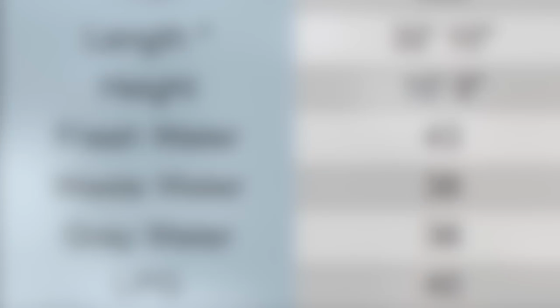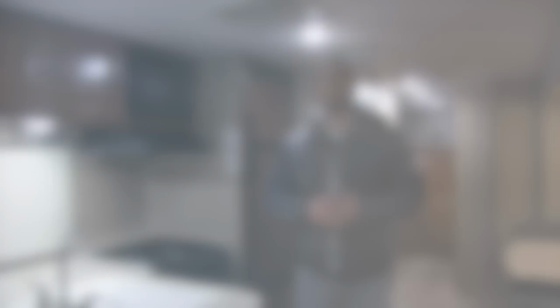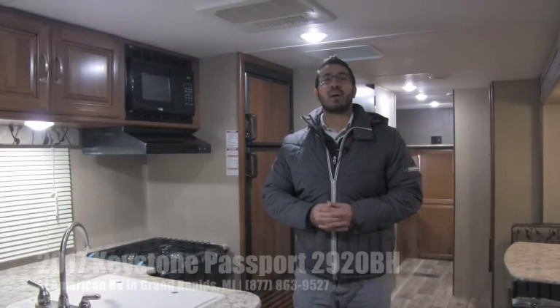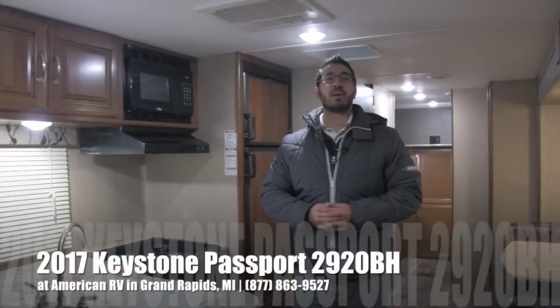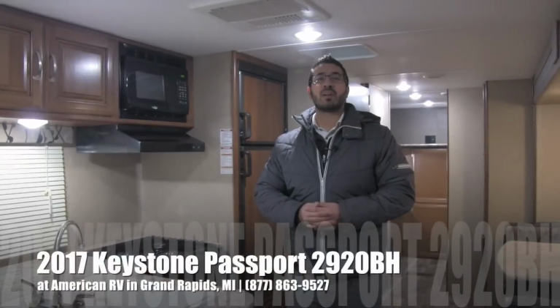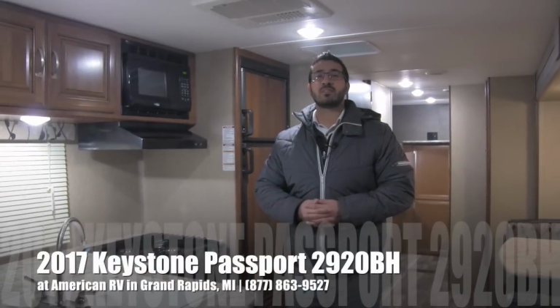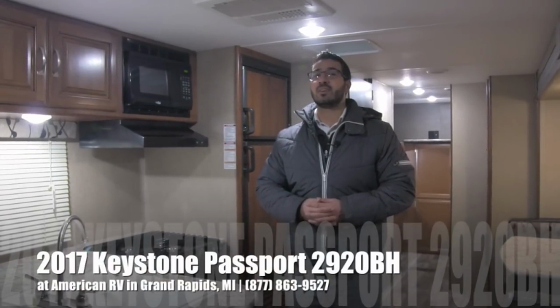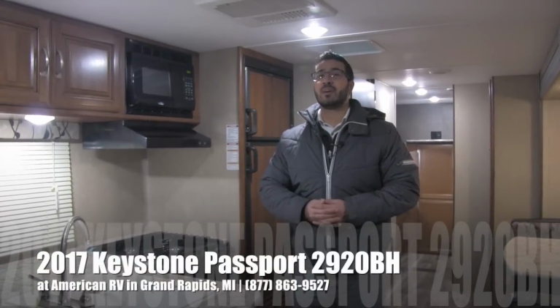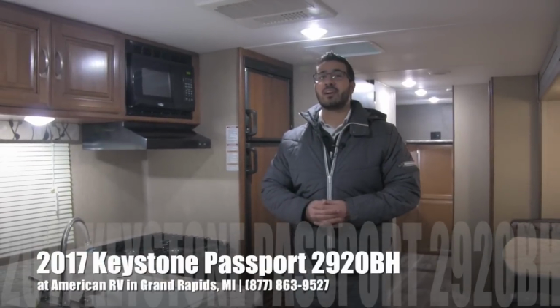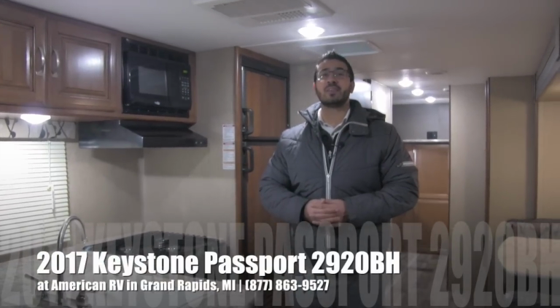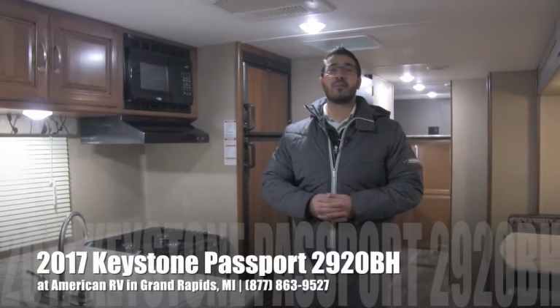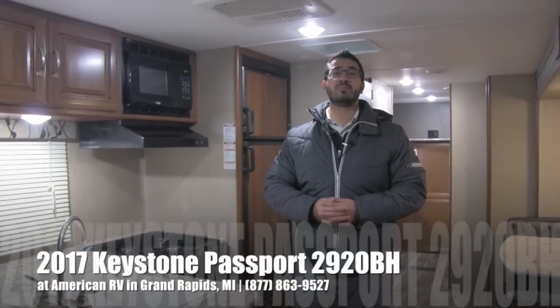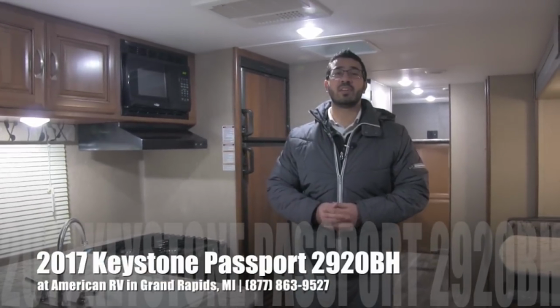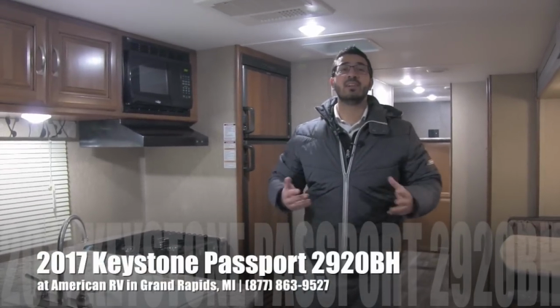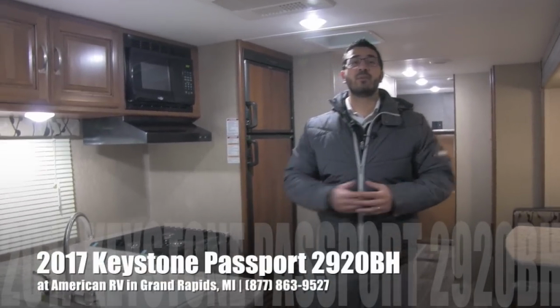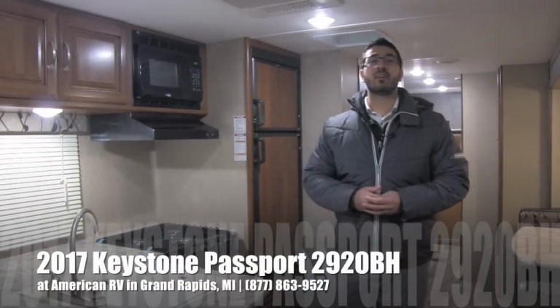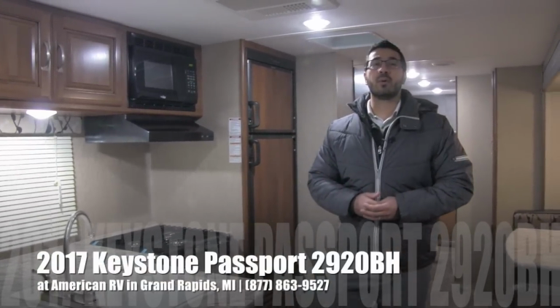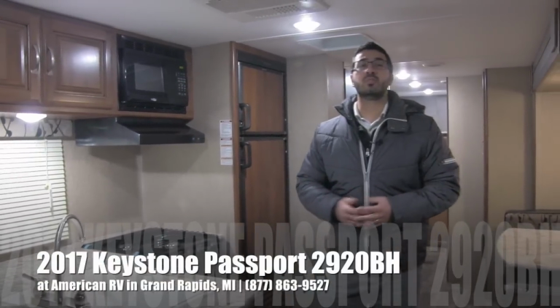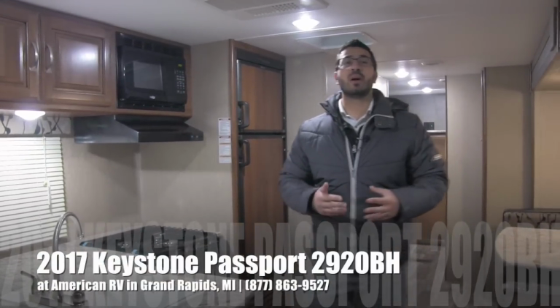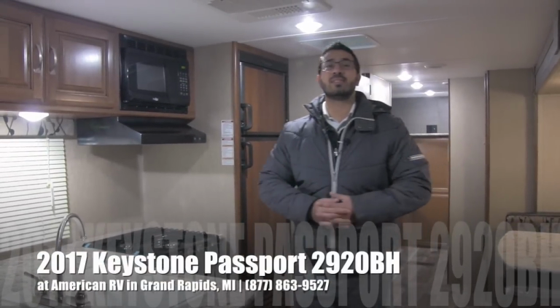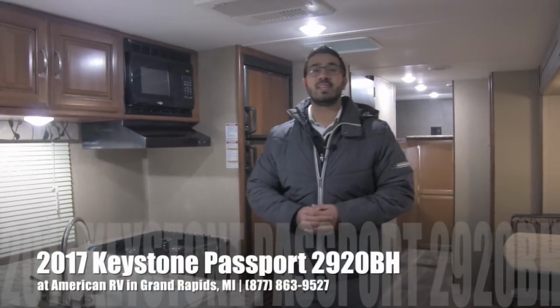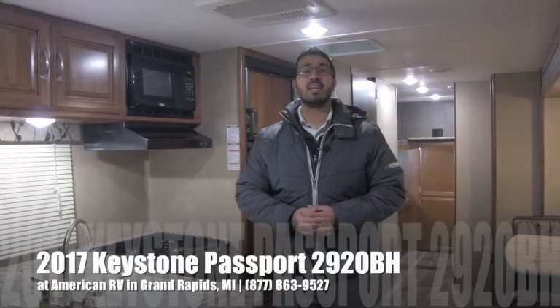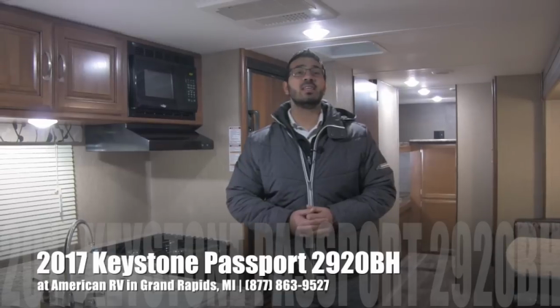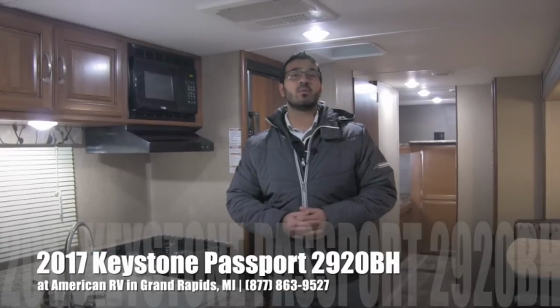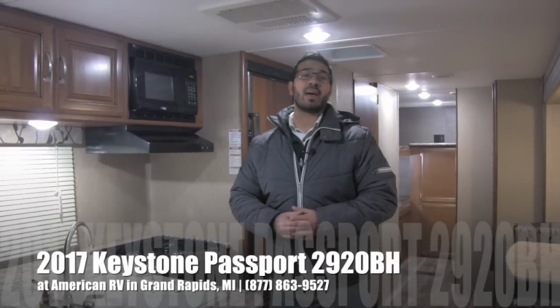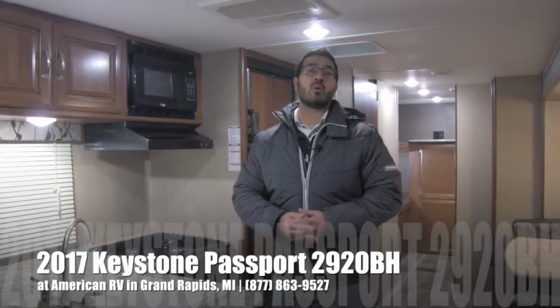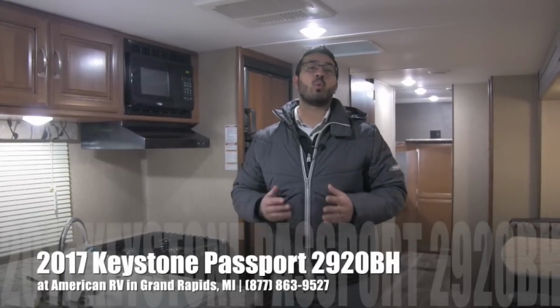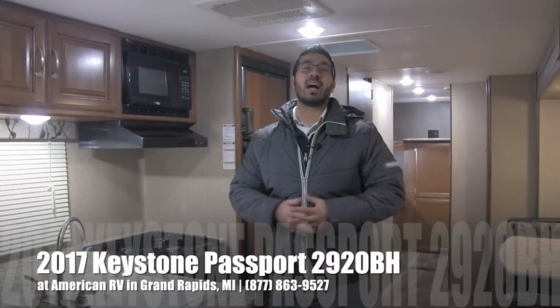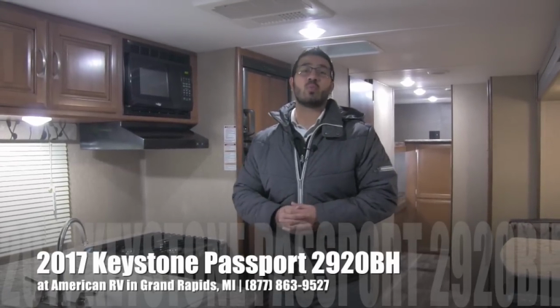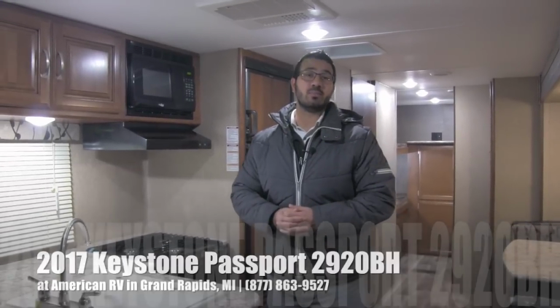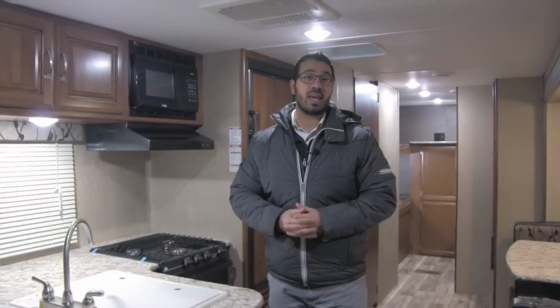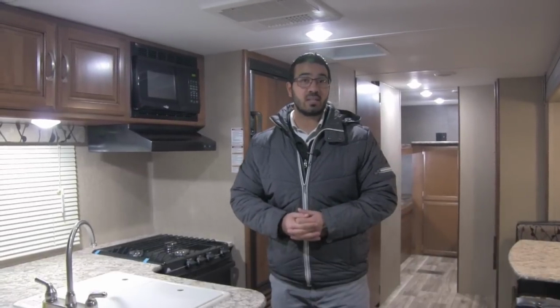Hi folks, I'm Ian Baker, the product specialist here at American RV in Grand Rapids, Michigan. Today I'm here to tell you all about the 2017 Keystone Passport 2920BH.